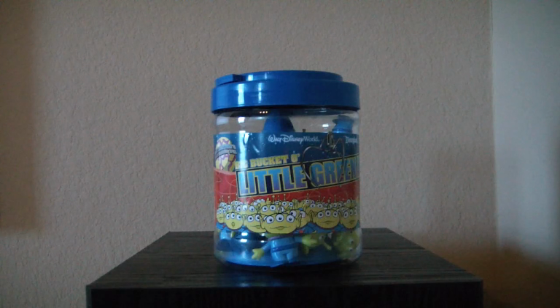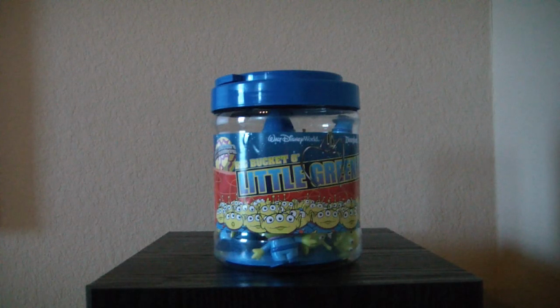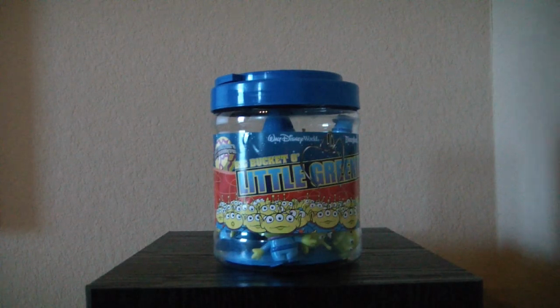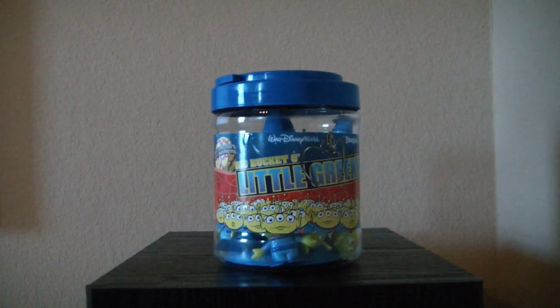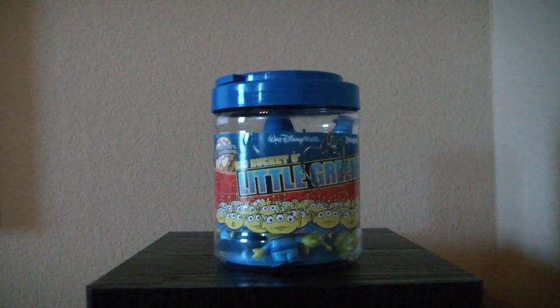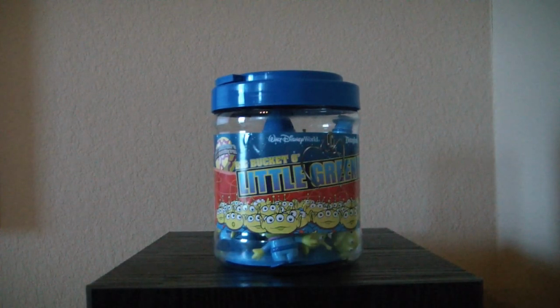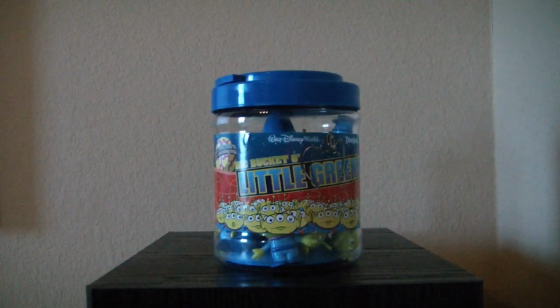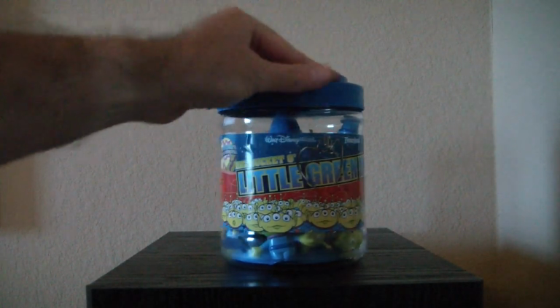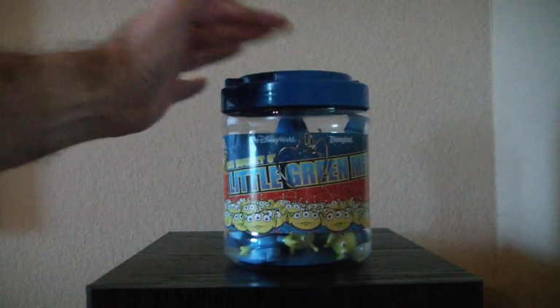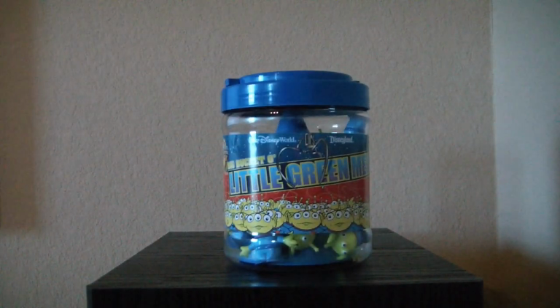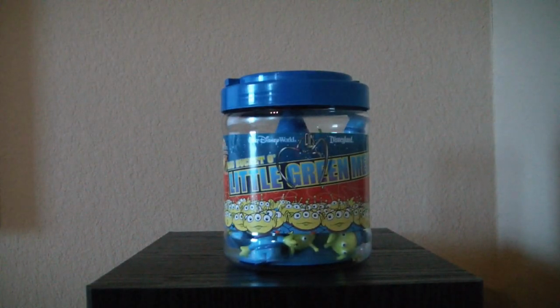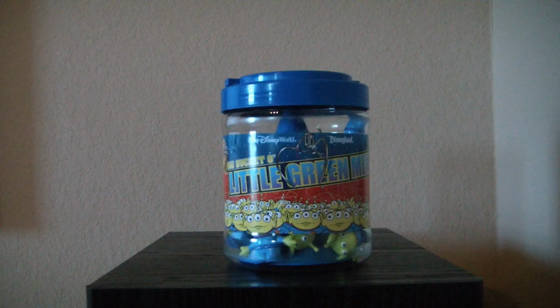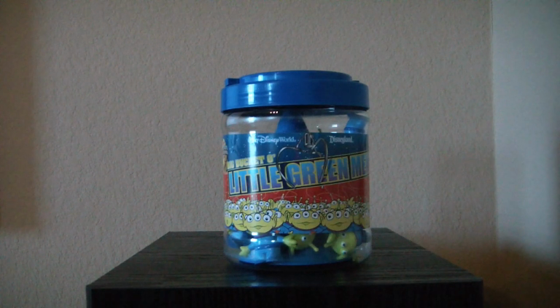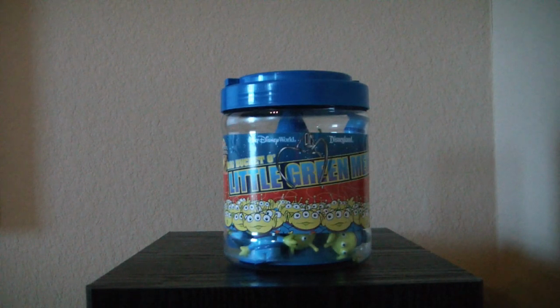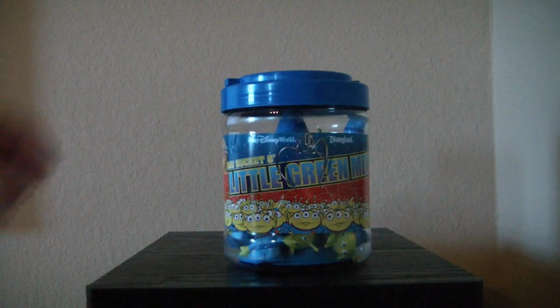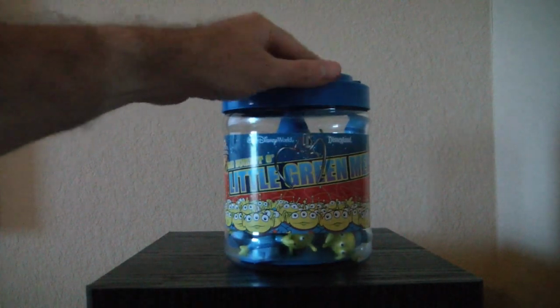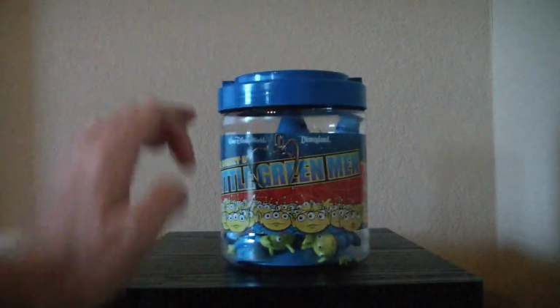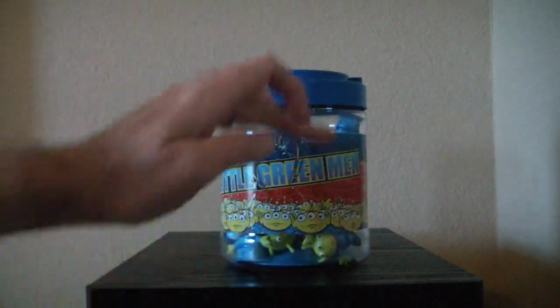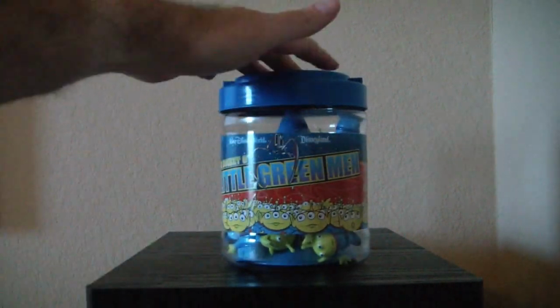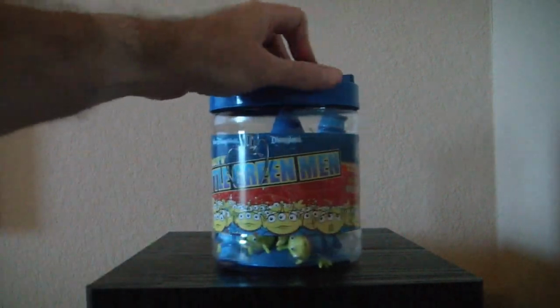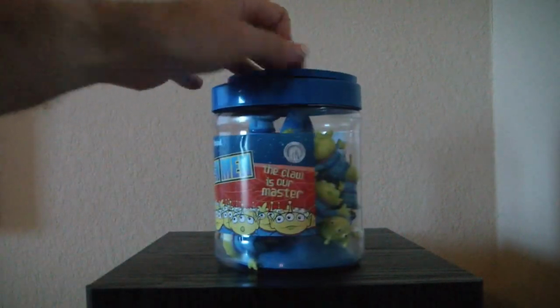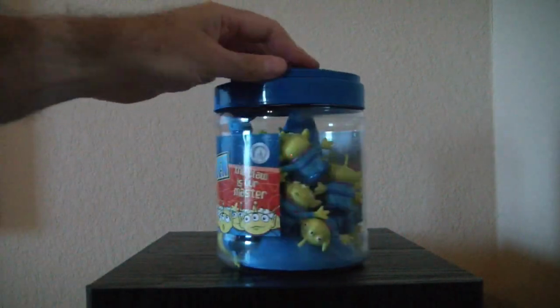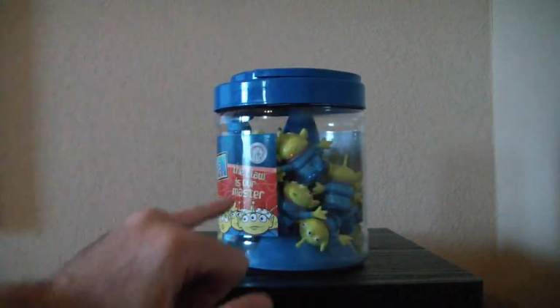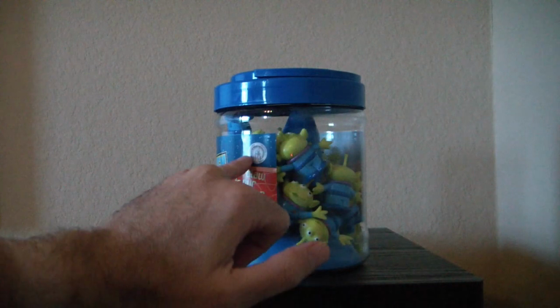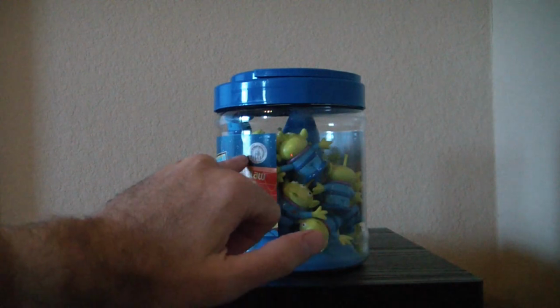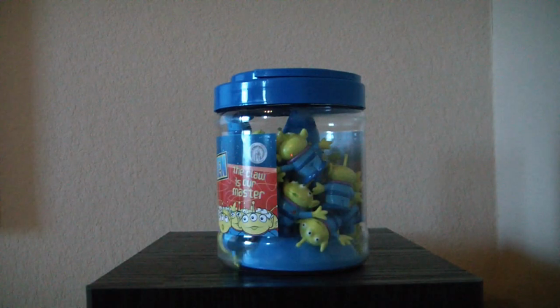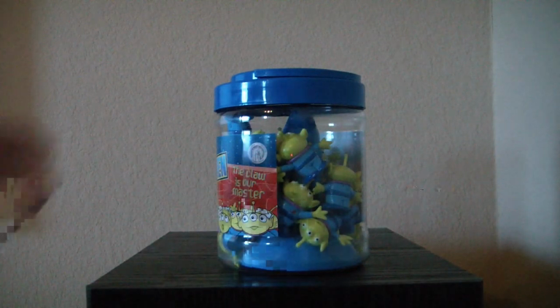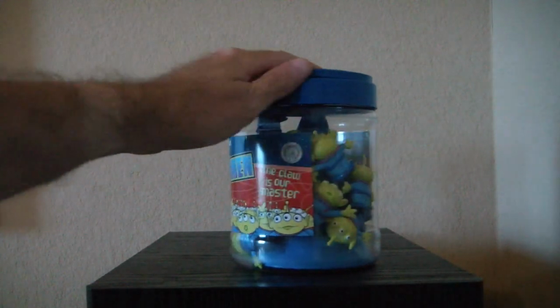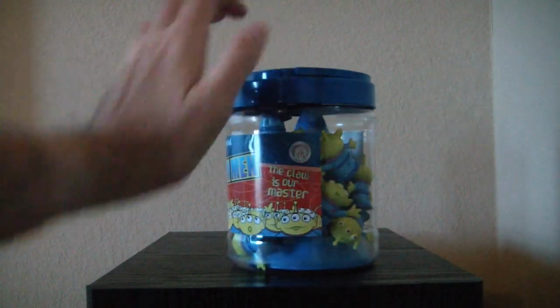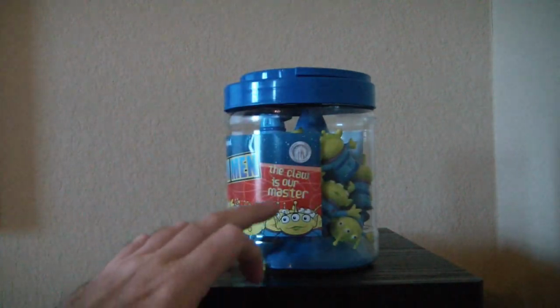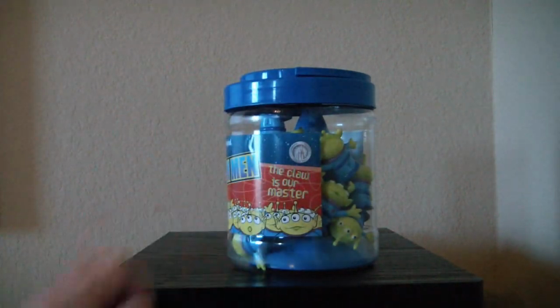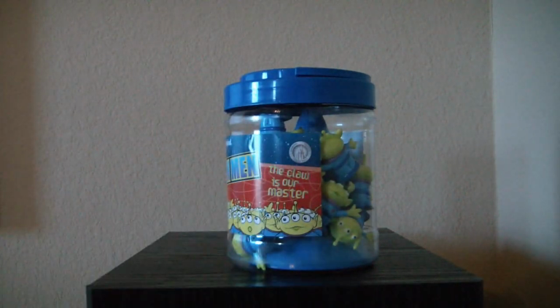Hello everyone, this is MrClownZero1 and today we're looking at the Big Bucket of Little Green Men. This is a Disney Park exclusive — it says Disney World Disneyland on the box, and you can see the little logo there that indicates it's a Disney Park exclusive.